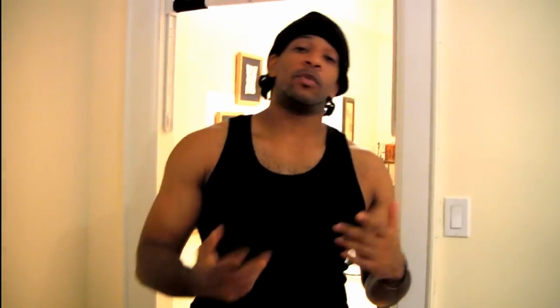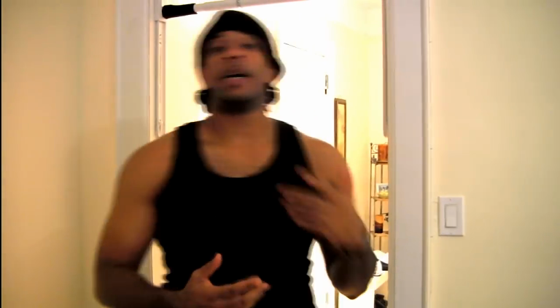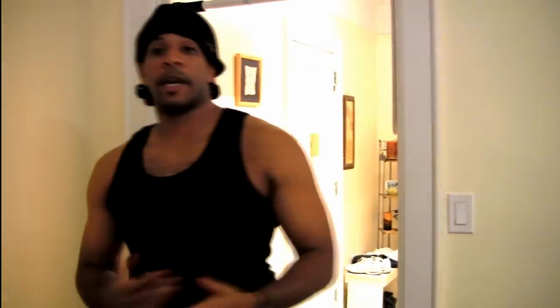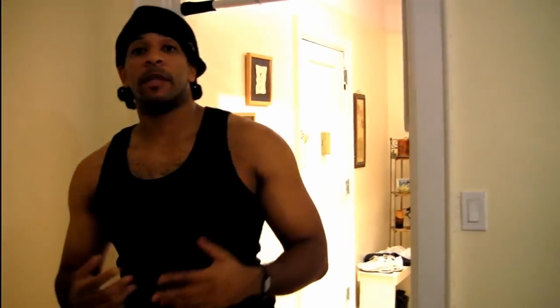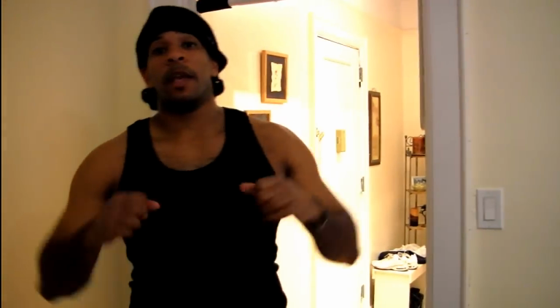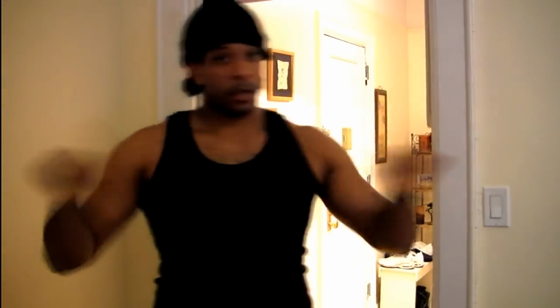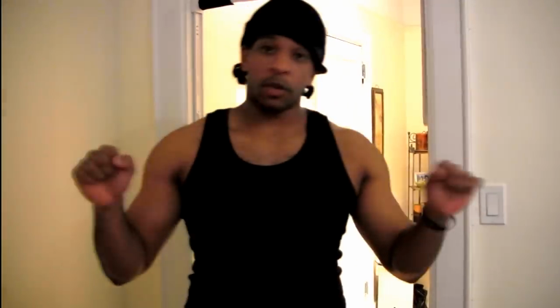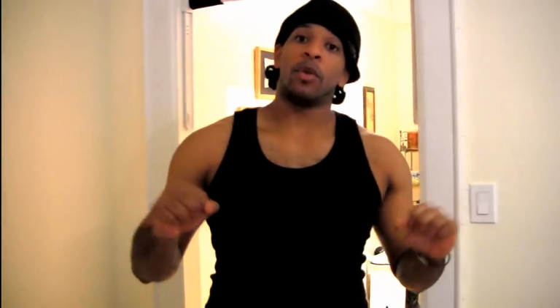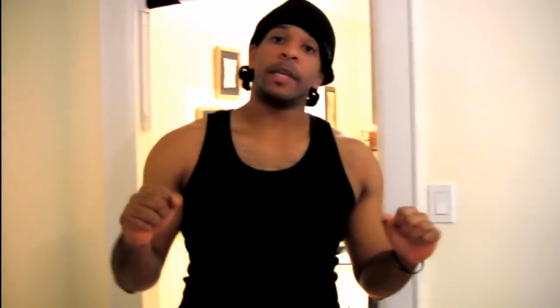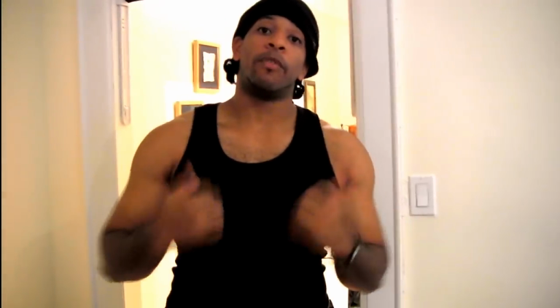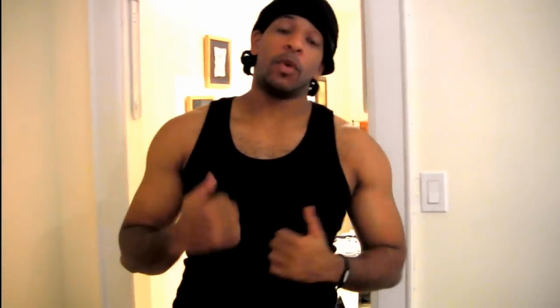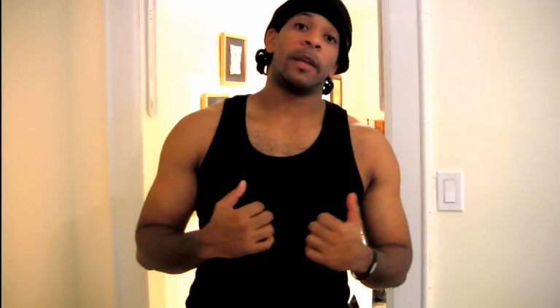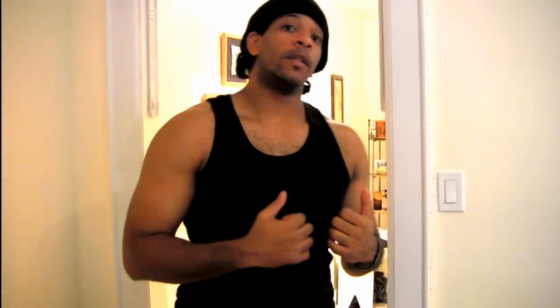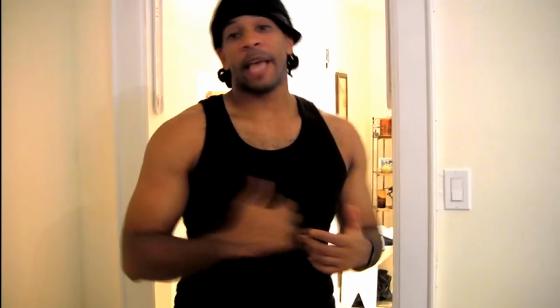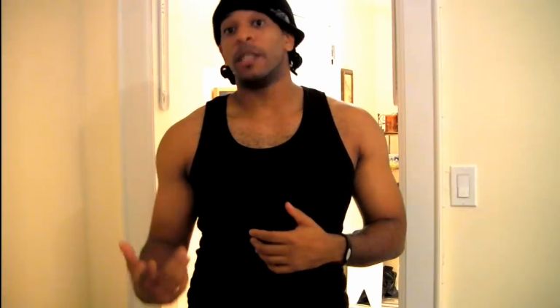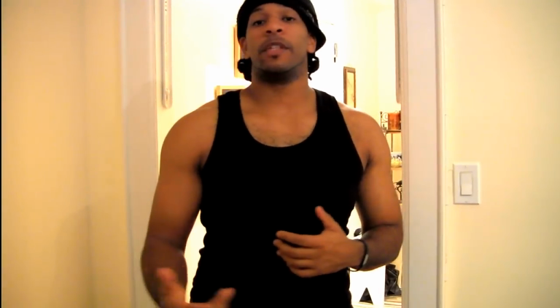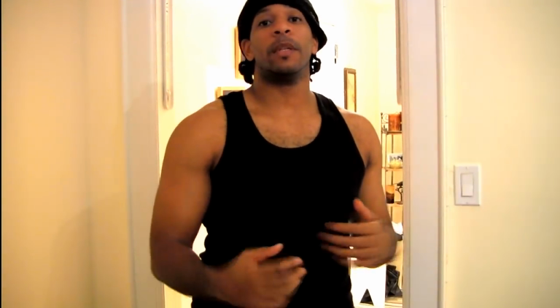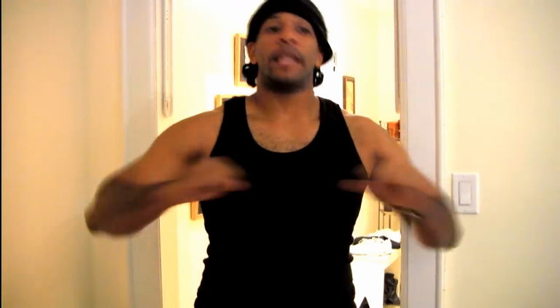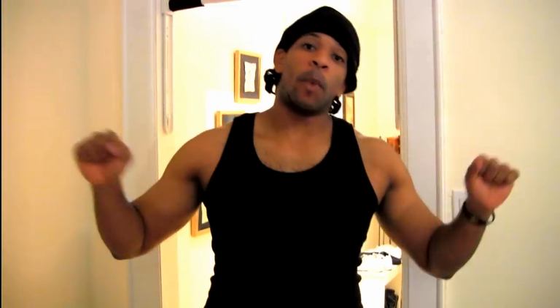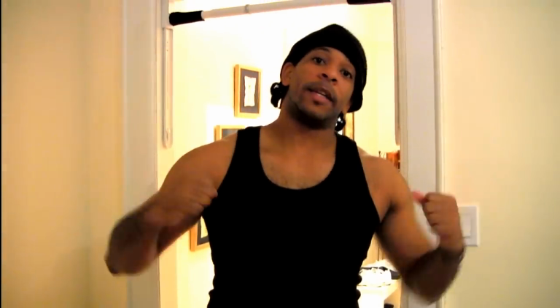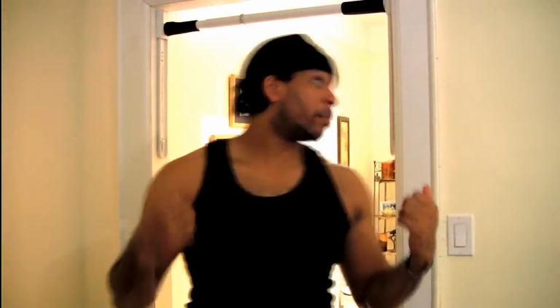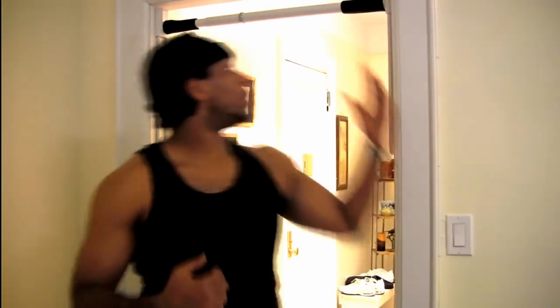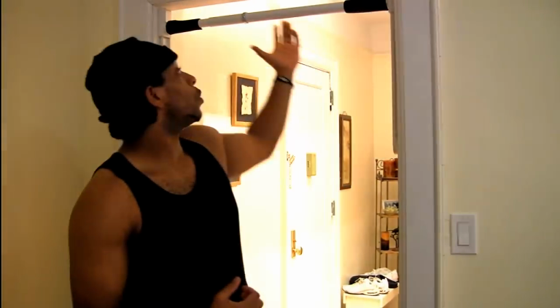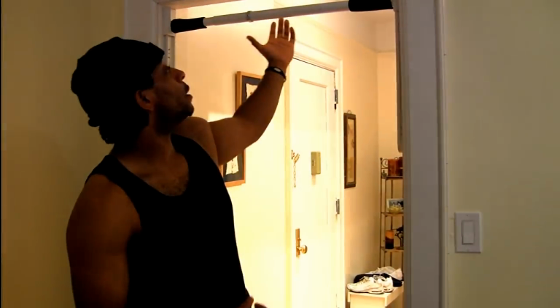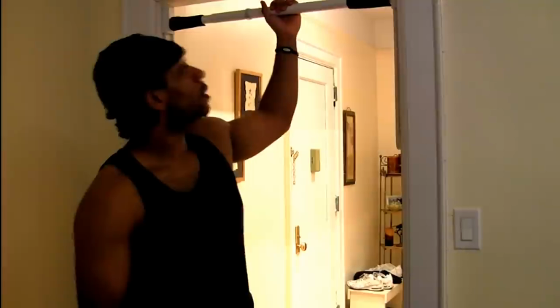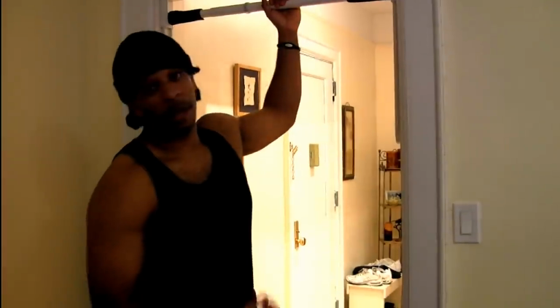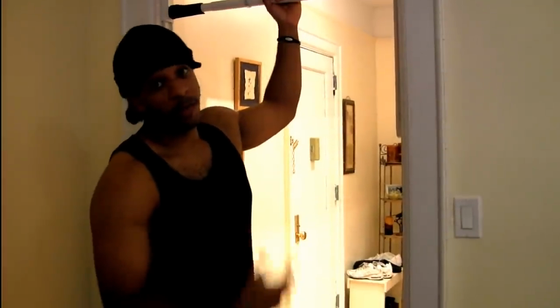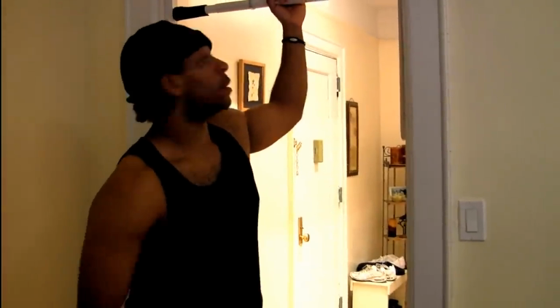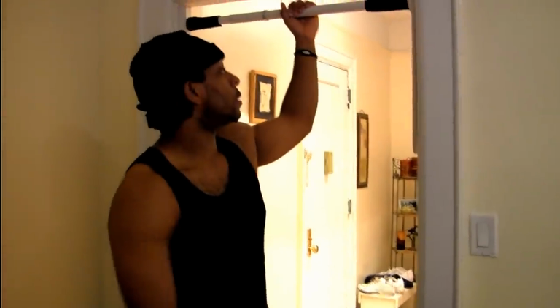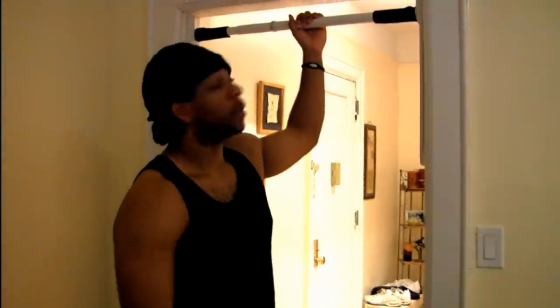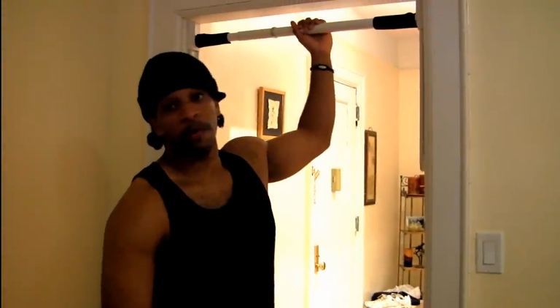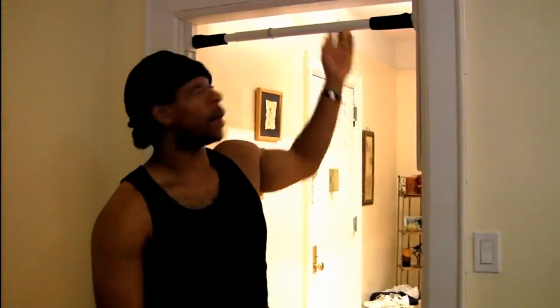But as you know, a lot of times, depending on how your doorway is, it won't fit your doorway. So I was actually looking for something wider that I can put on different doorways. And I just found it today. It's the Perfect Pull-Up.